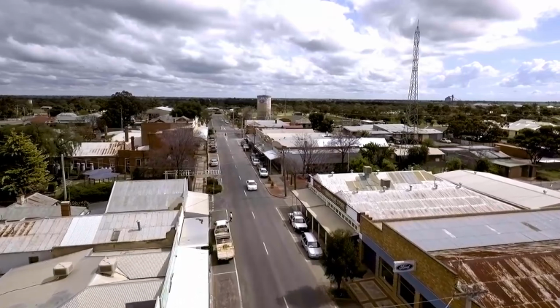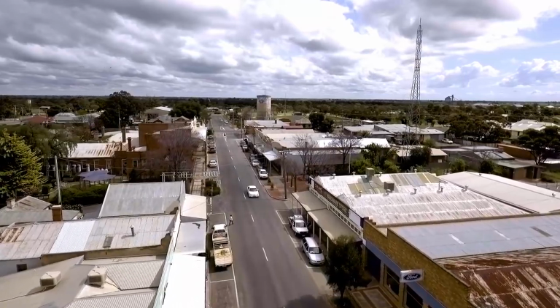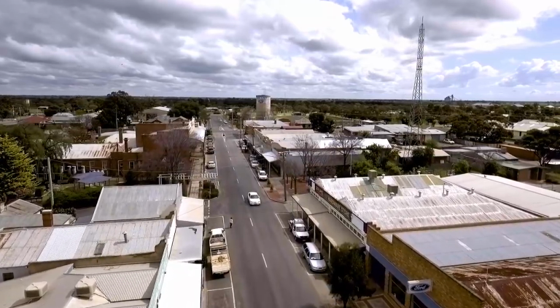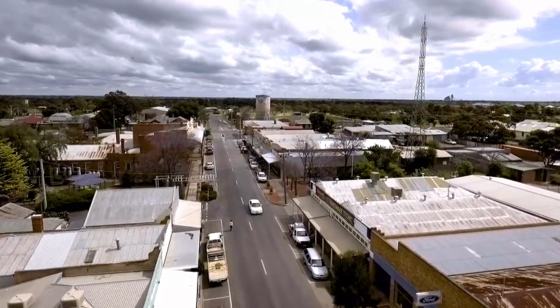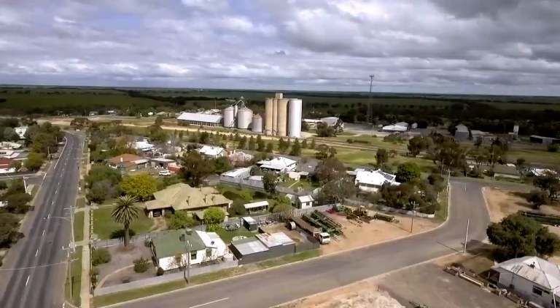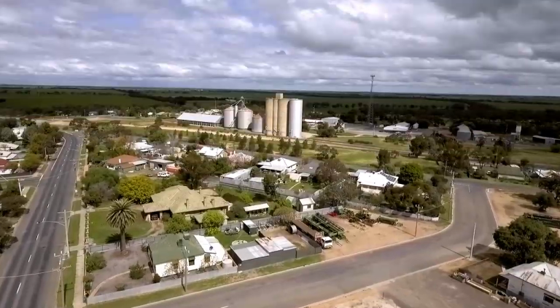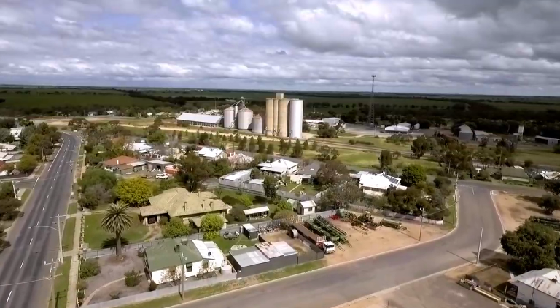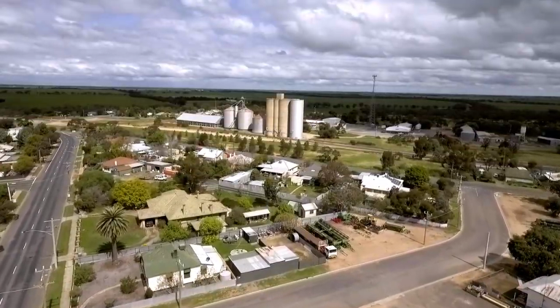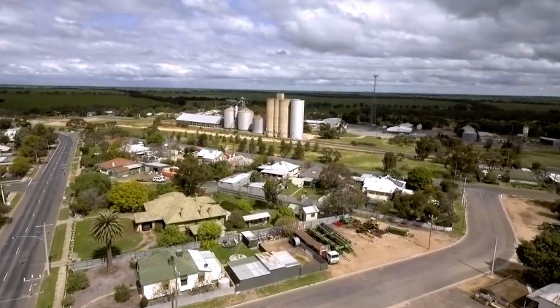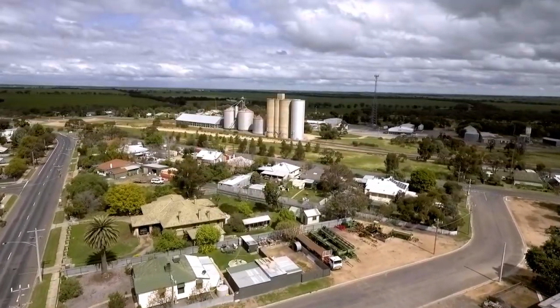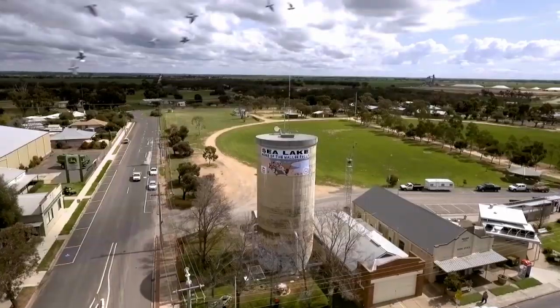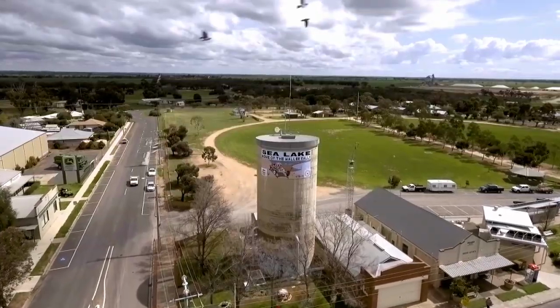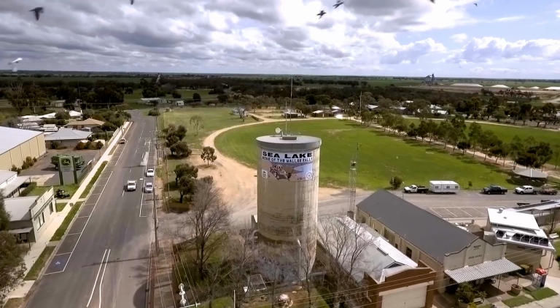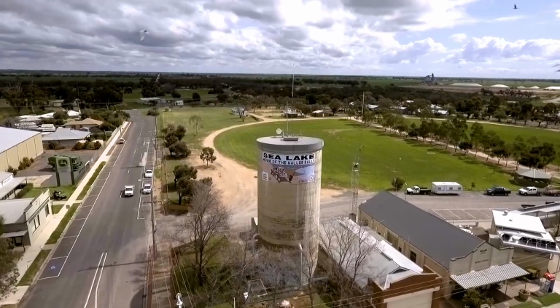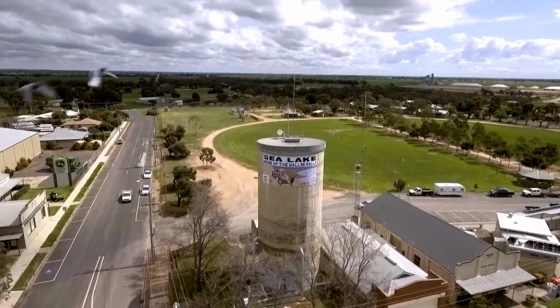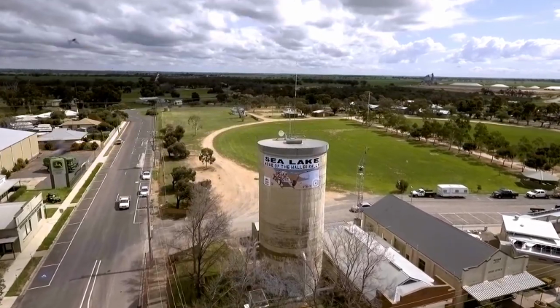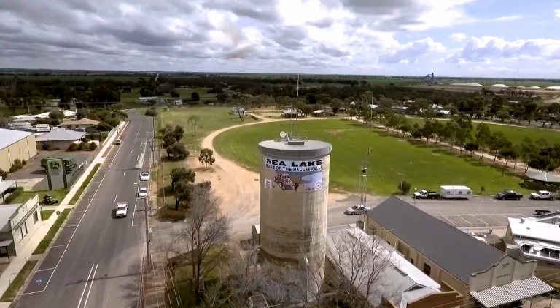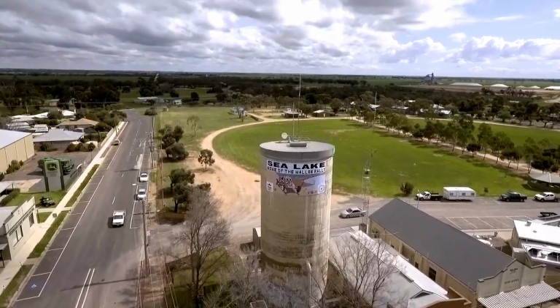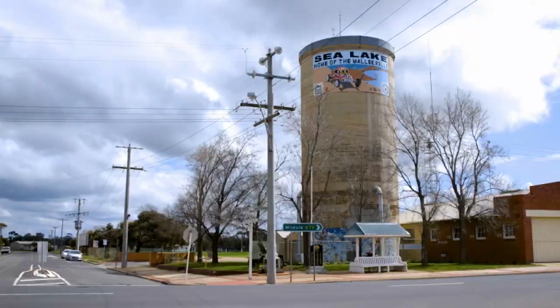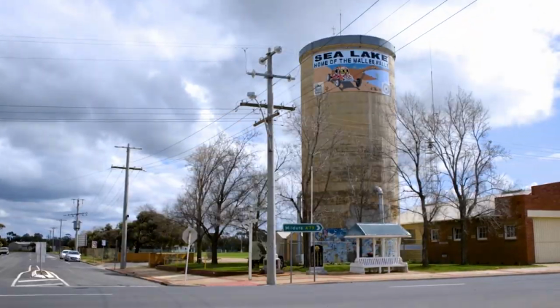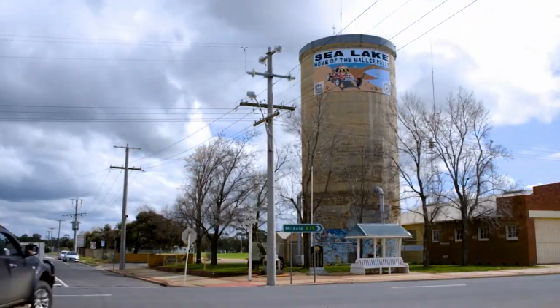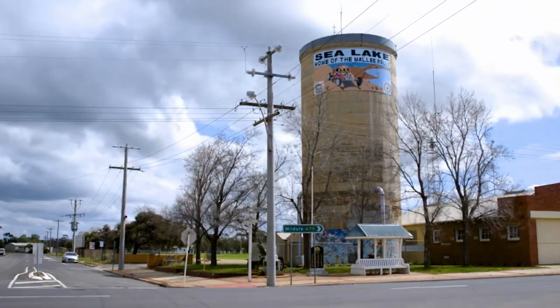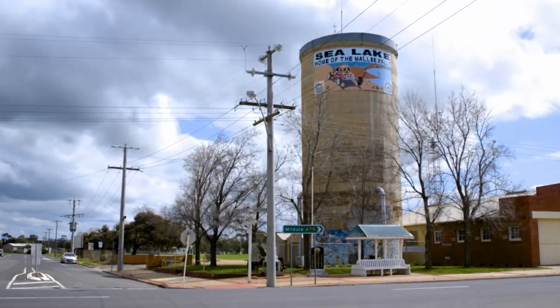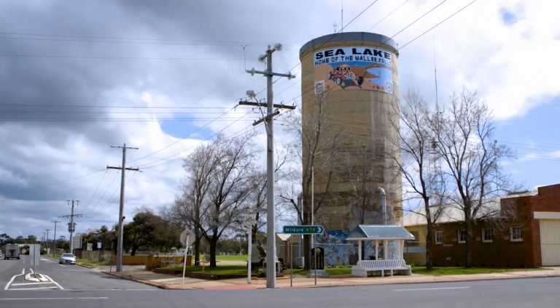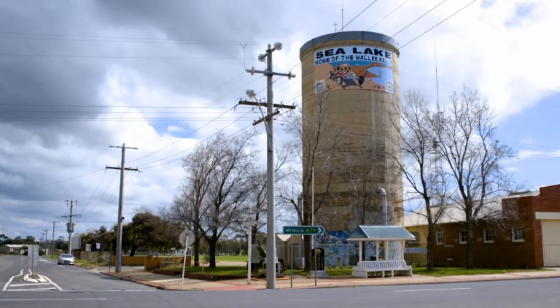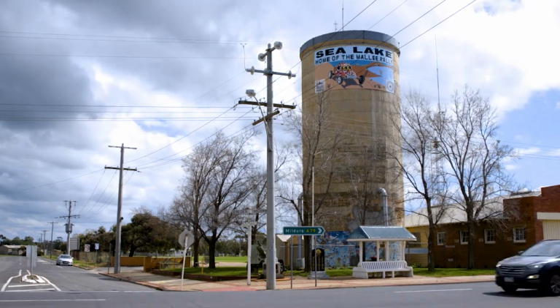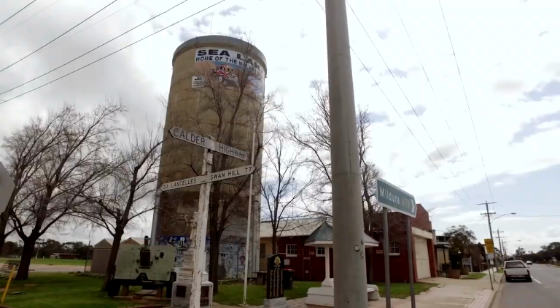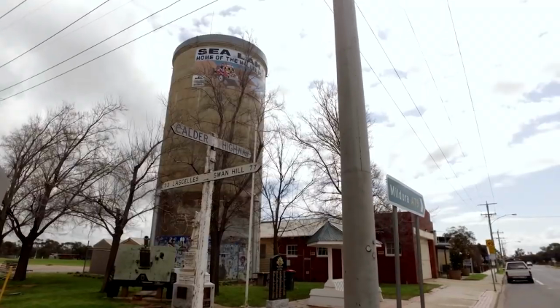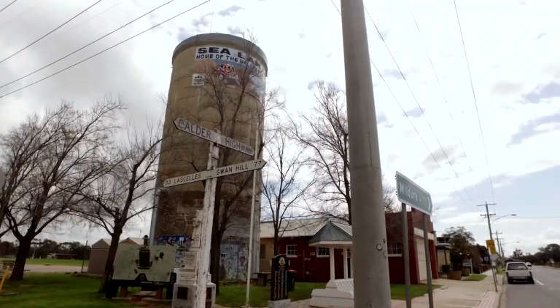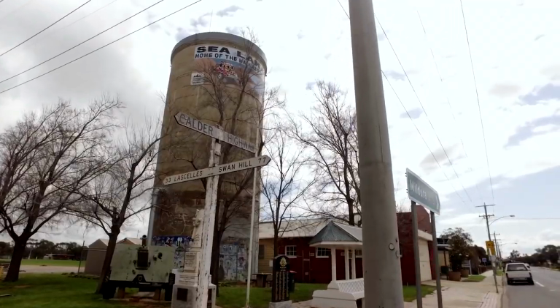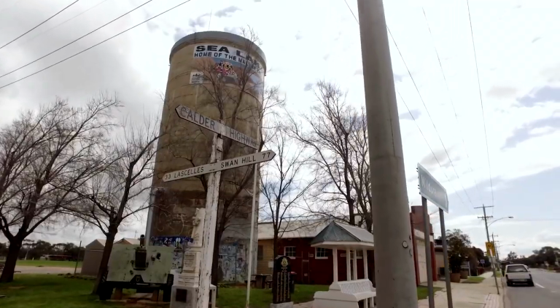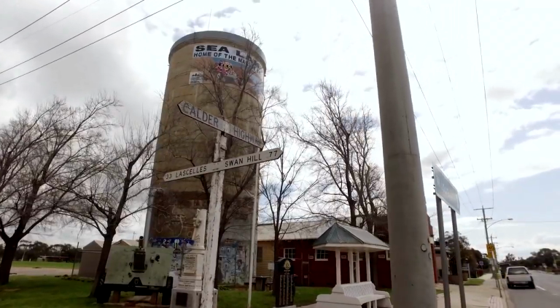We went nuts with the Phantom 4 drone over the town towards the silos and we really liked this water tower. We scattered the pigeons with the drone, time-lapsed with the C100, and went Steadicam on its ass with the DJI Osmo.